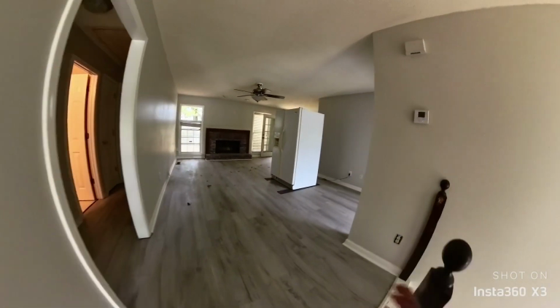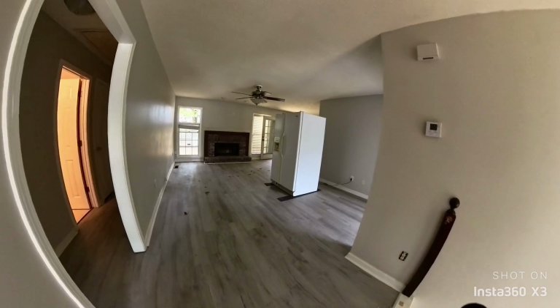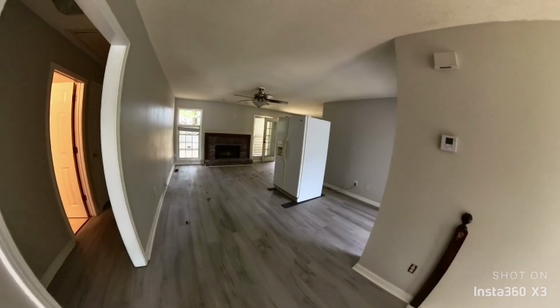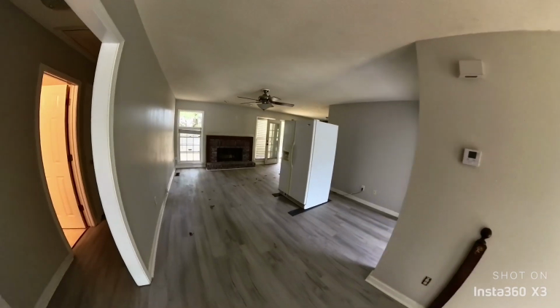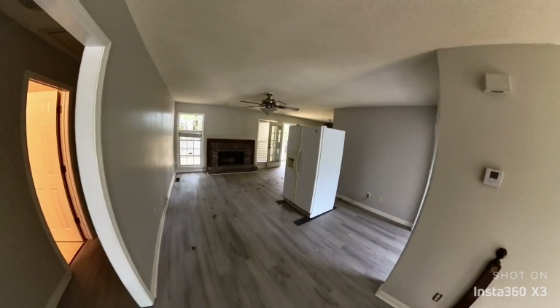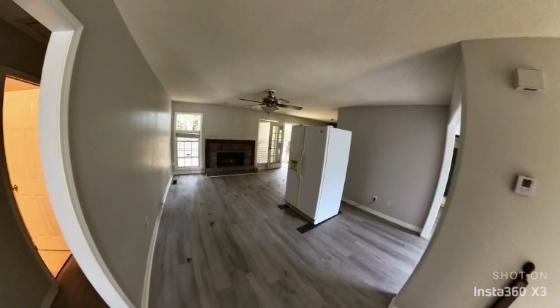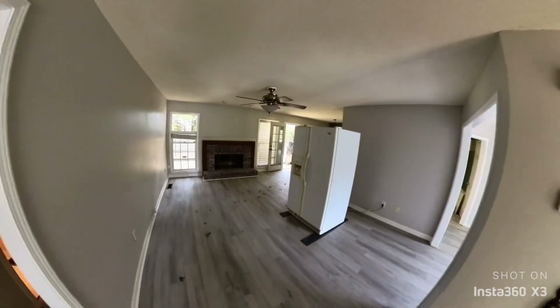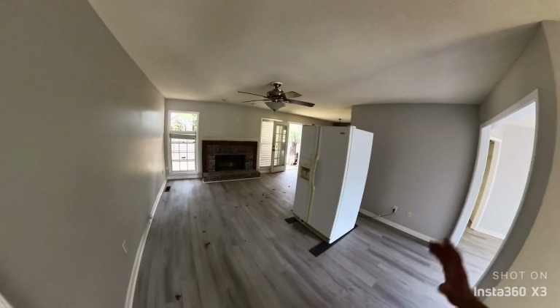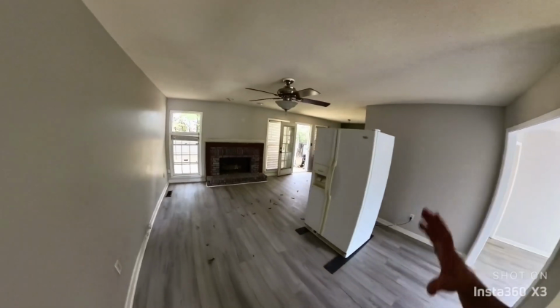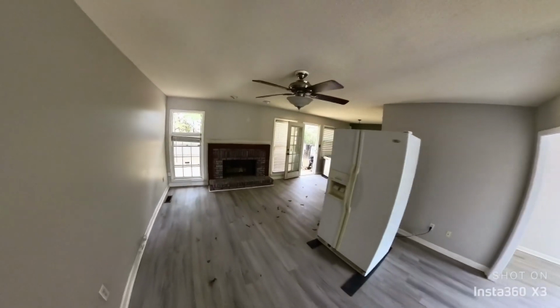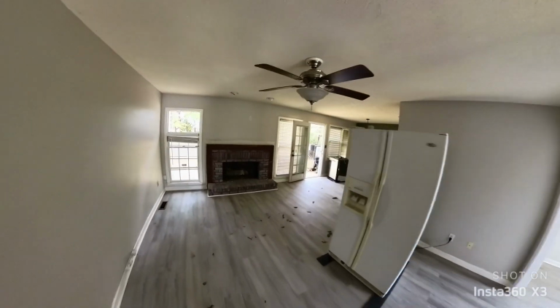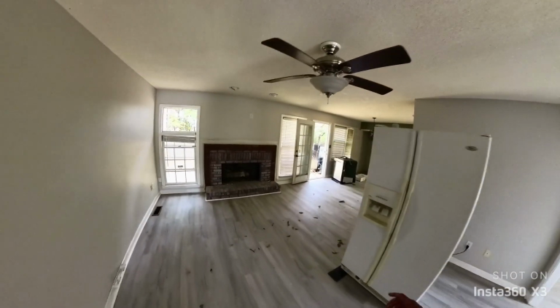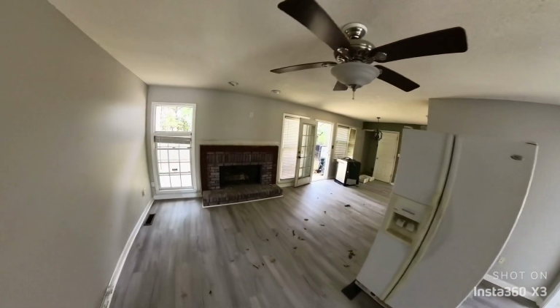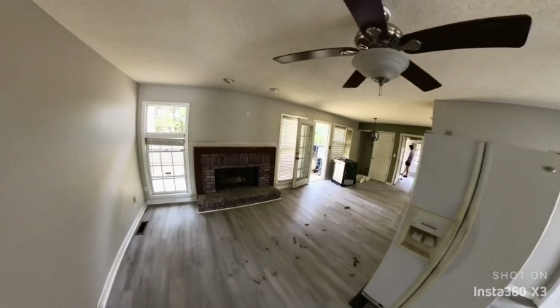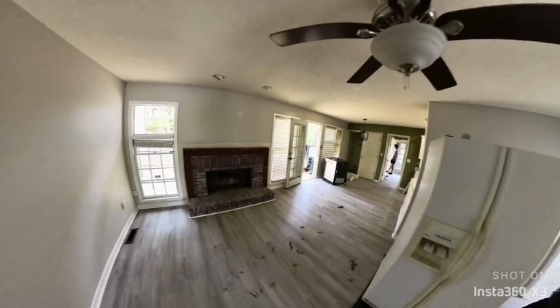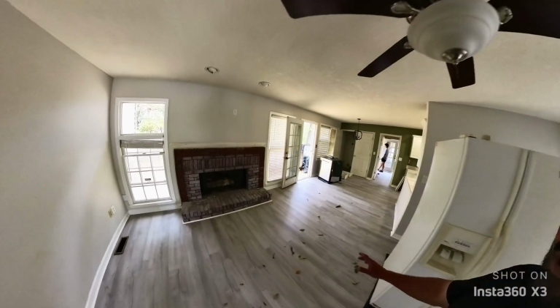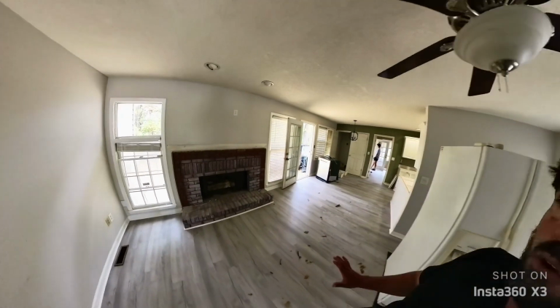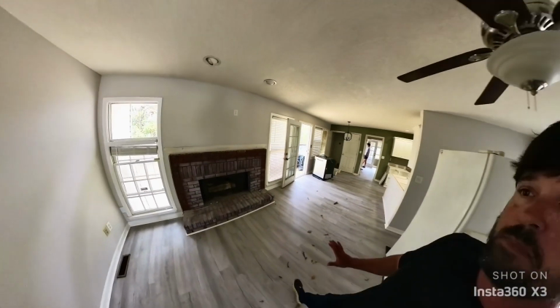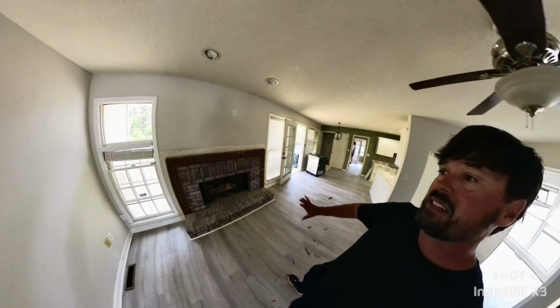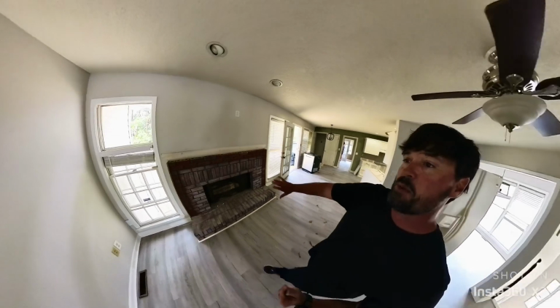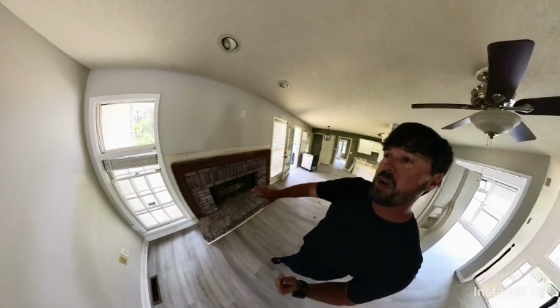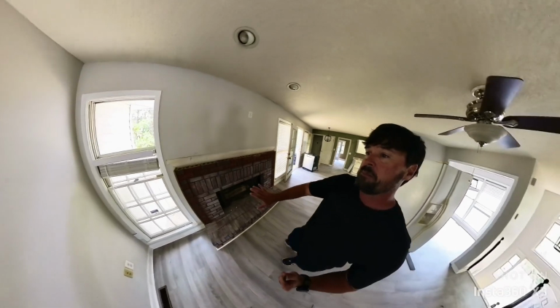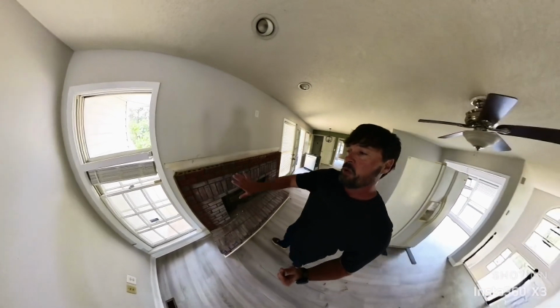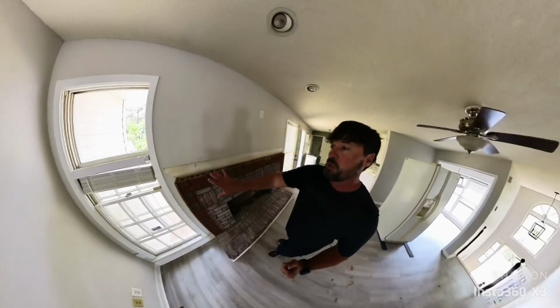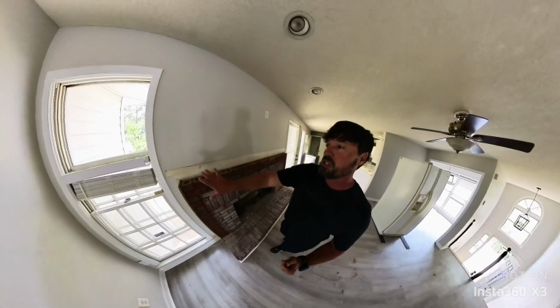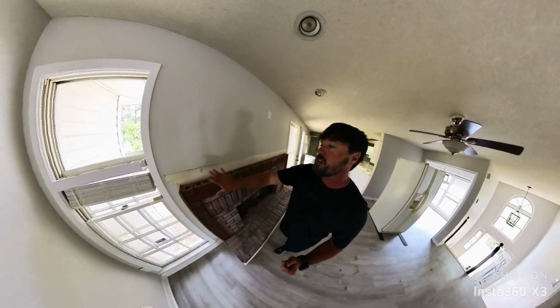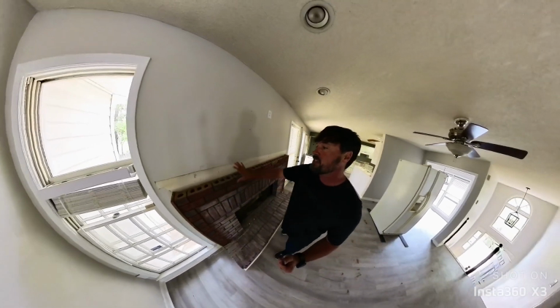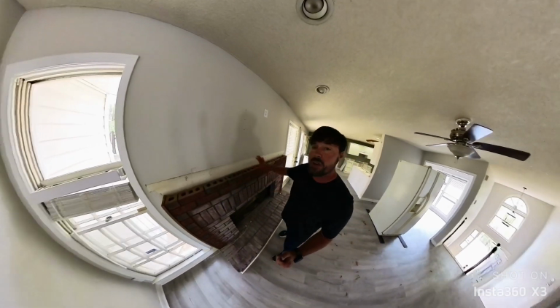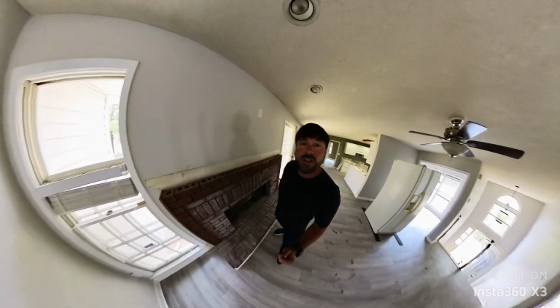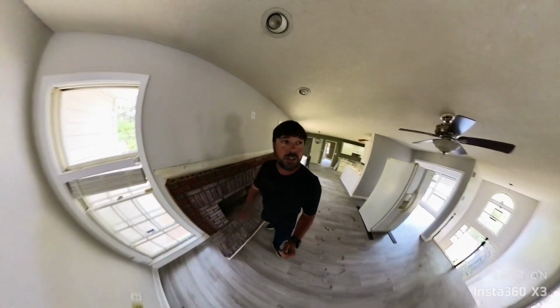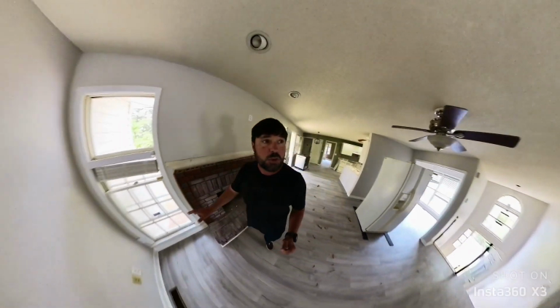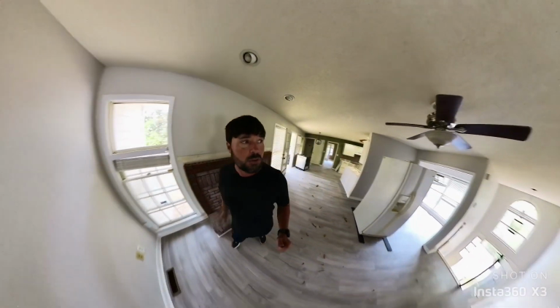So you see the floorings are in — they're beautiful. We have stripped the mantle off because we had the old school mantle. I'm about to paint this brick white. We're going to do some cedar action across here. It's going to look beautiful.